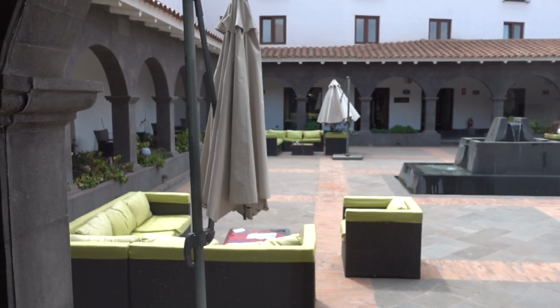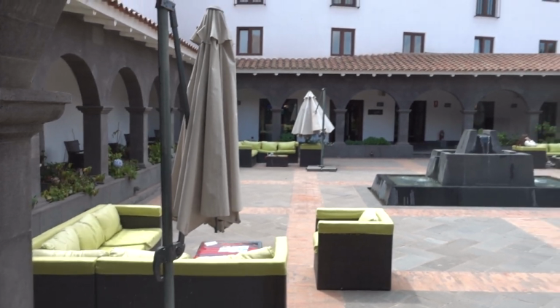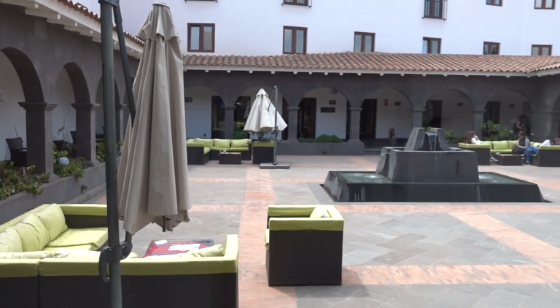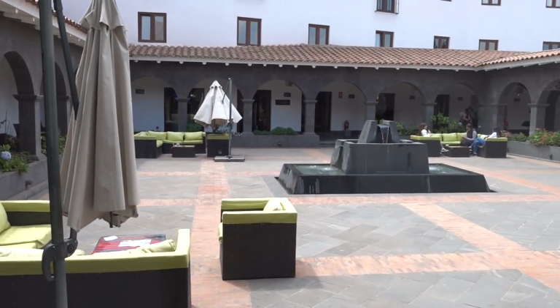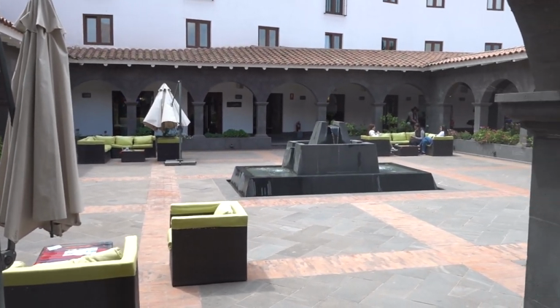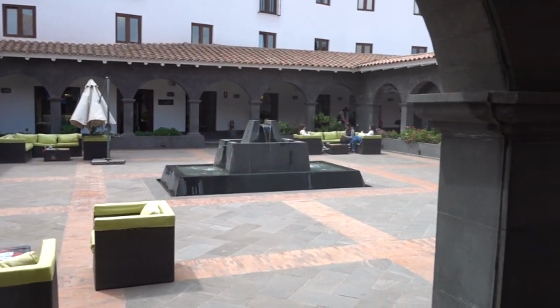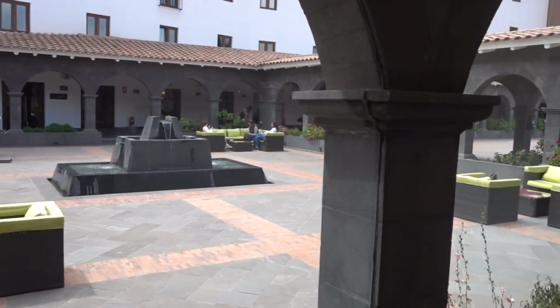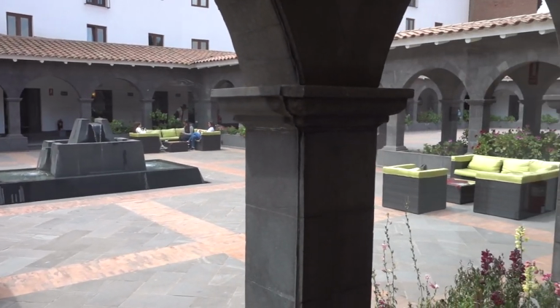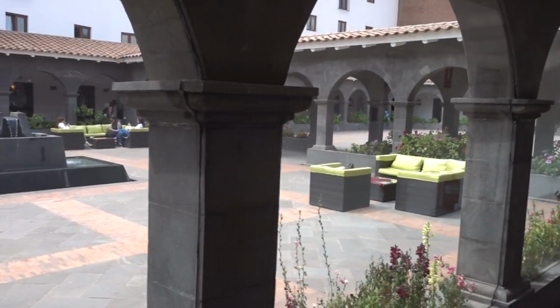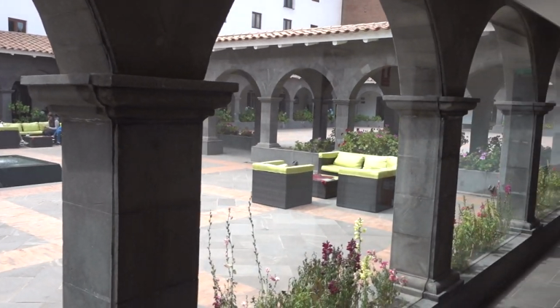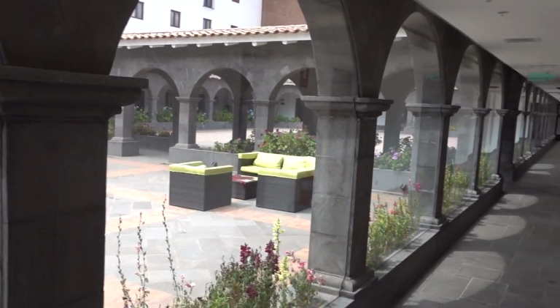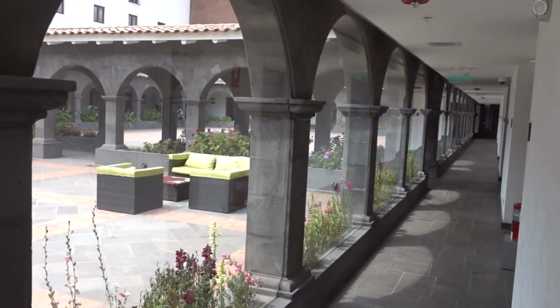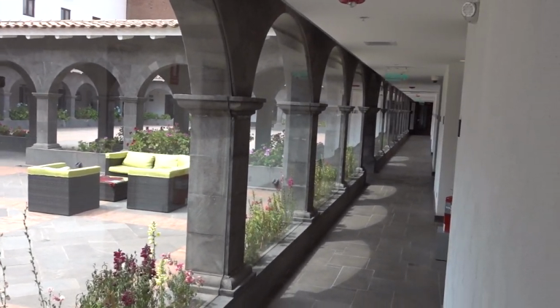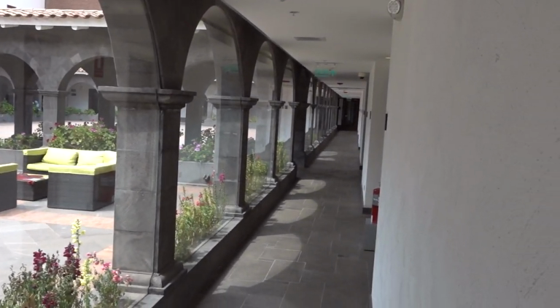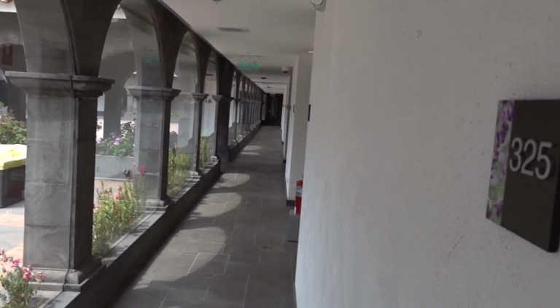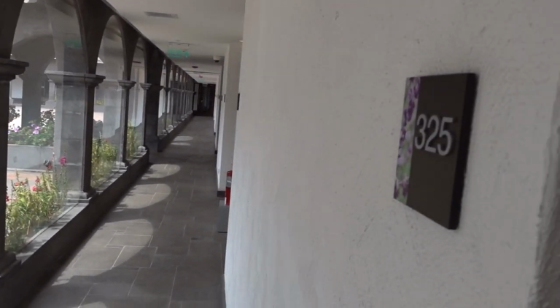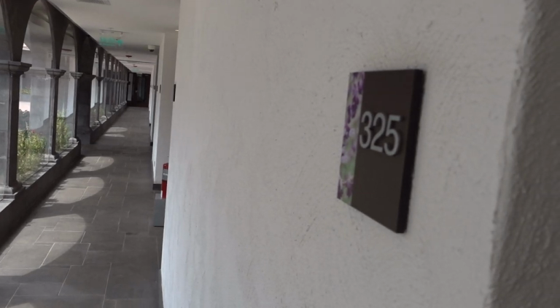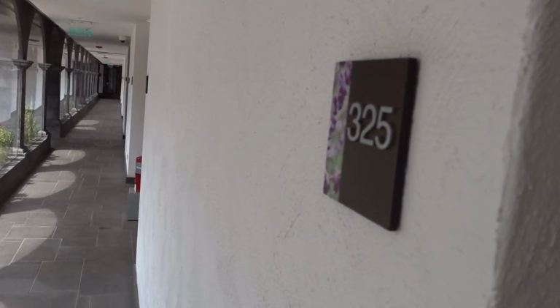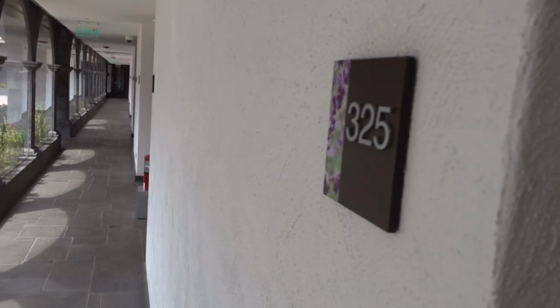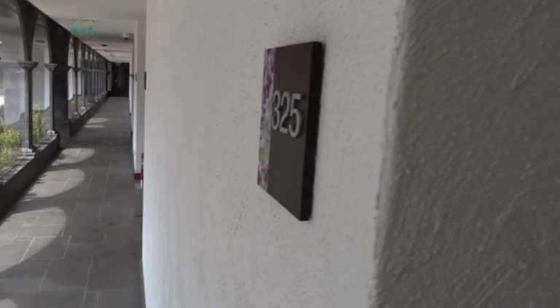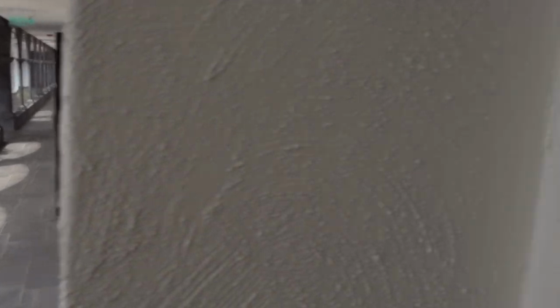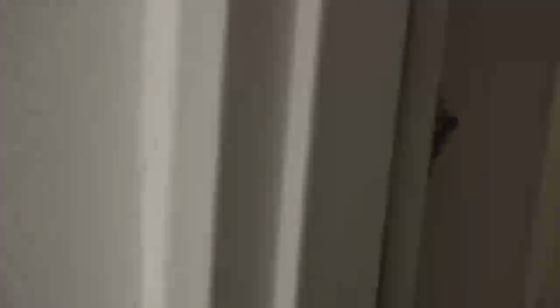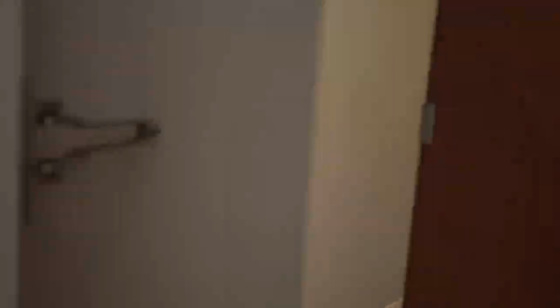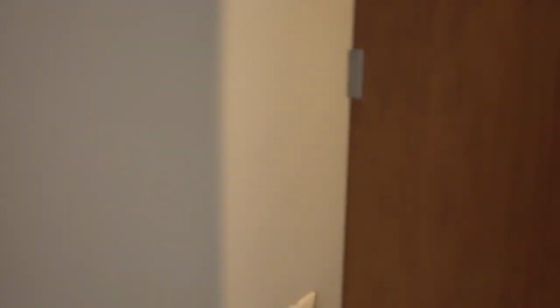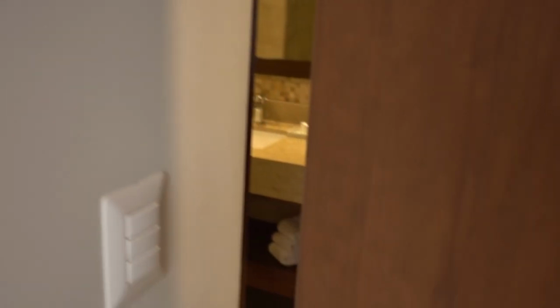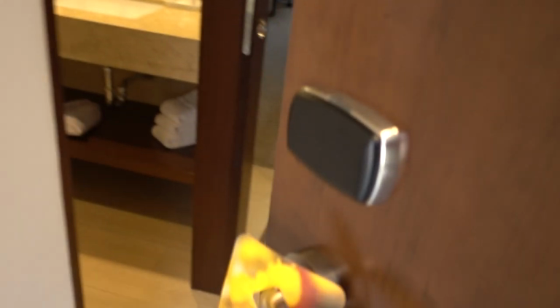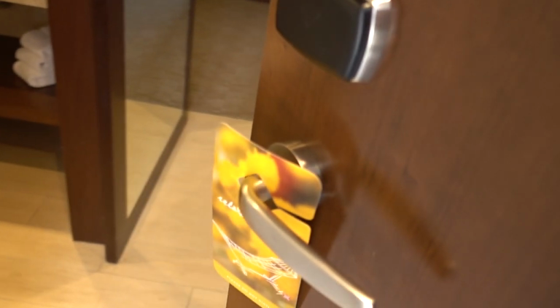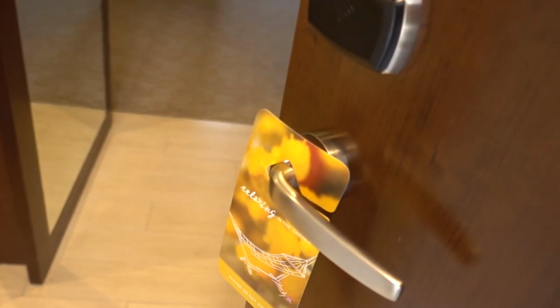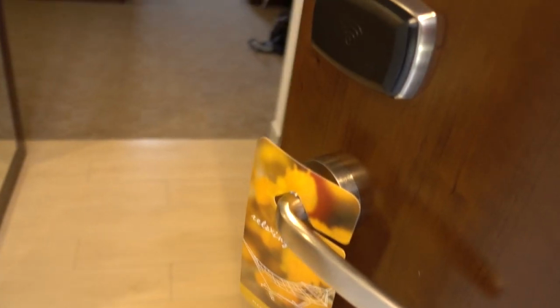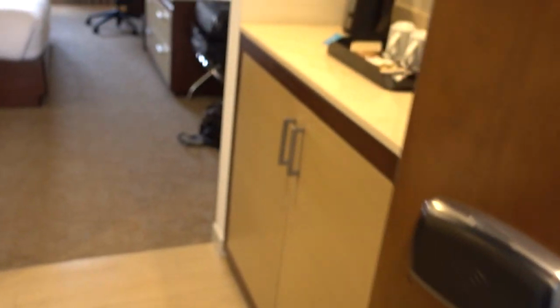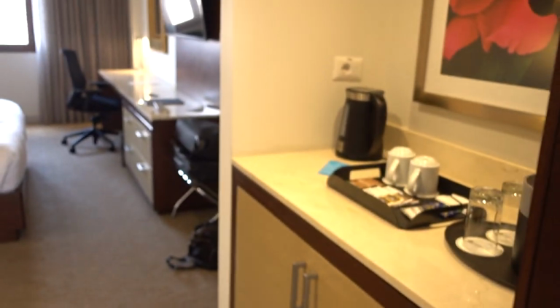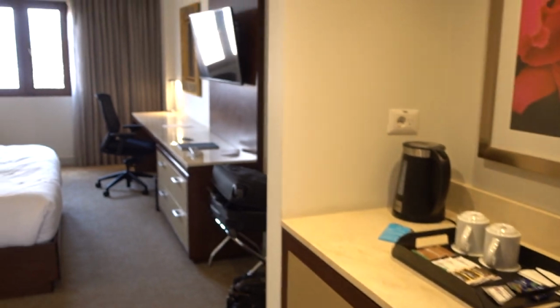I'm at the Hilton Garden Inn here in Cusco, Peru, and this is a king view room 325. That's the do not disturb sign.